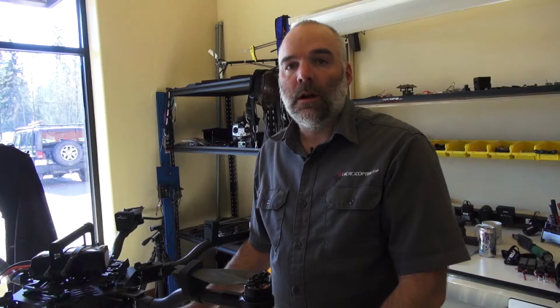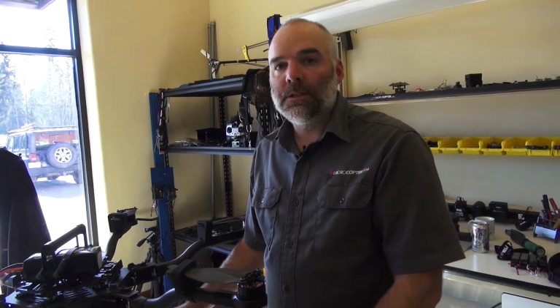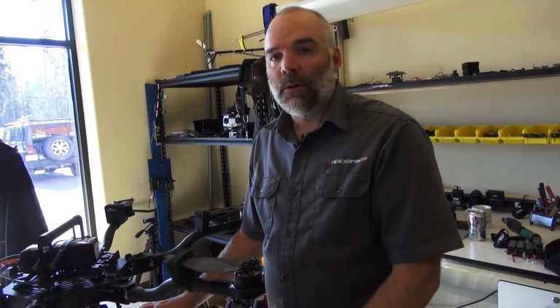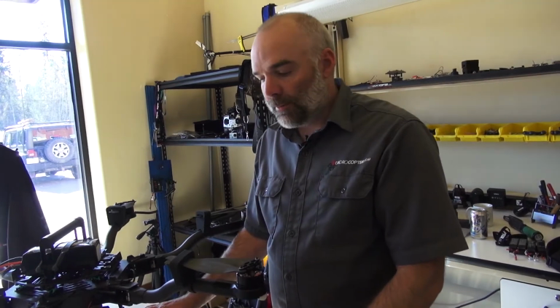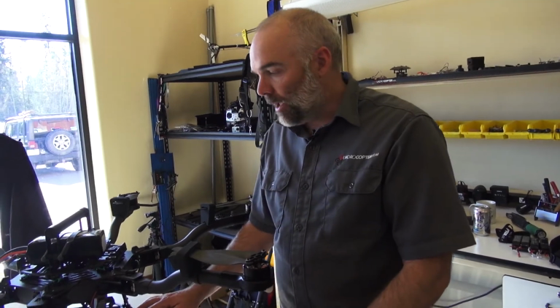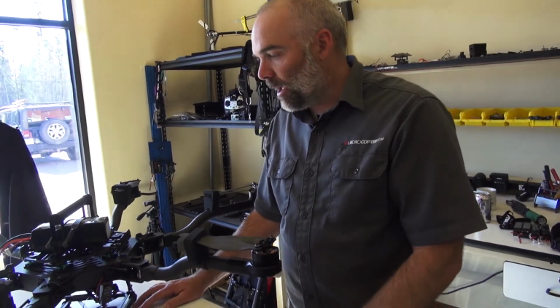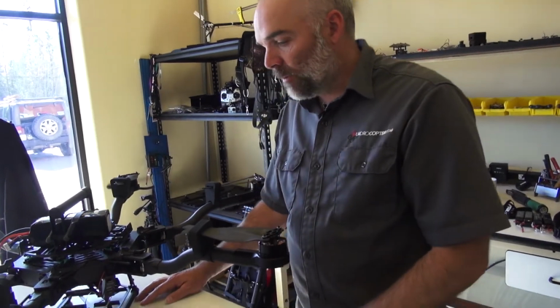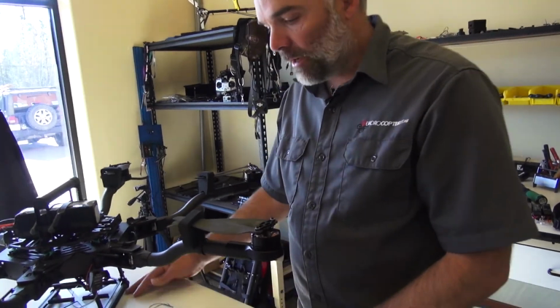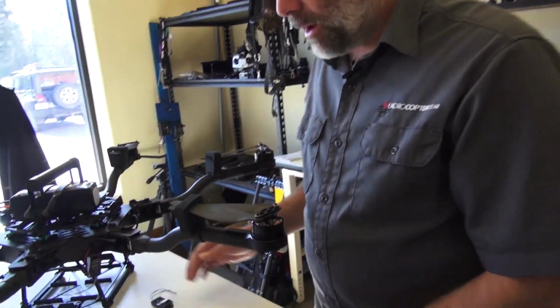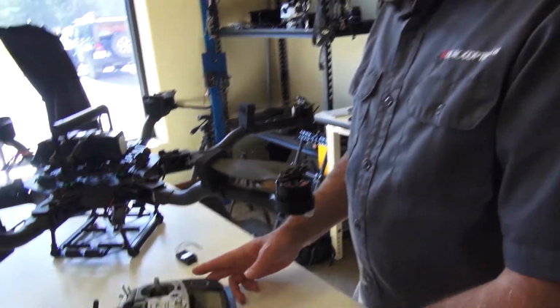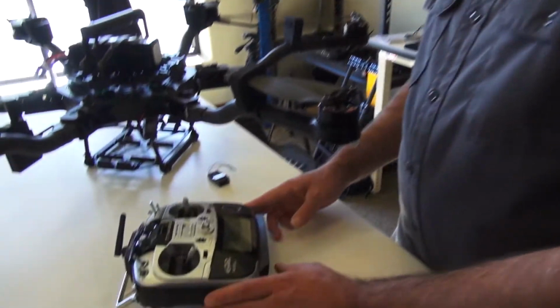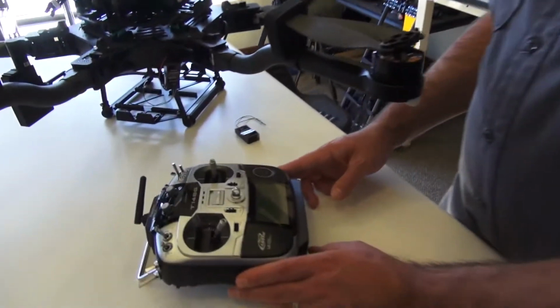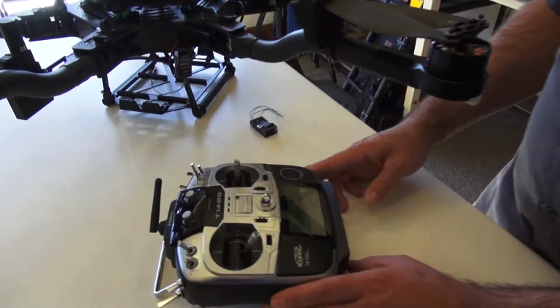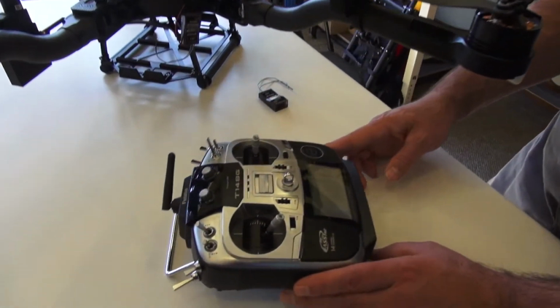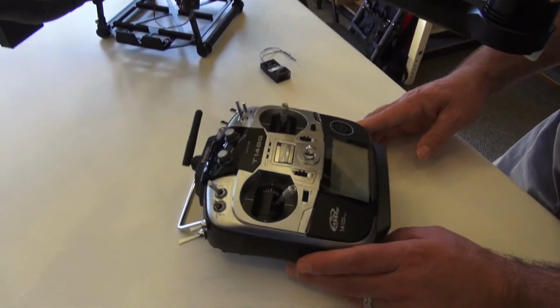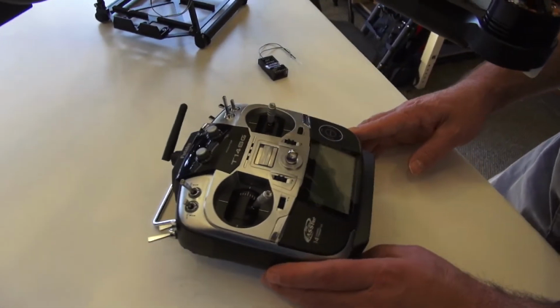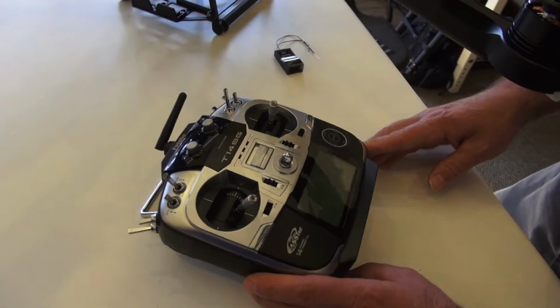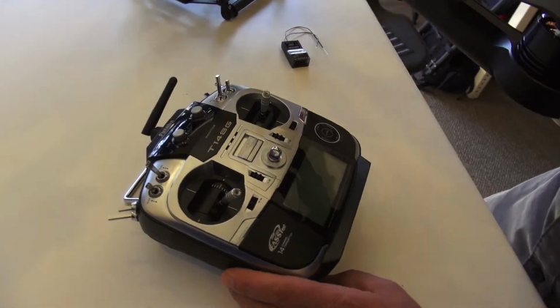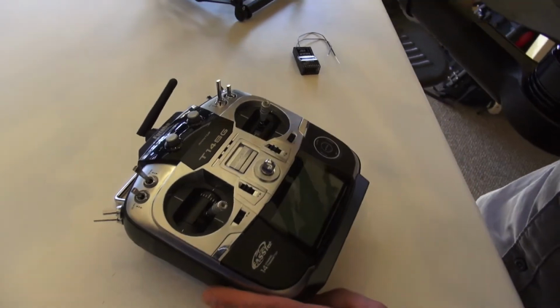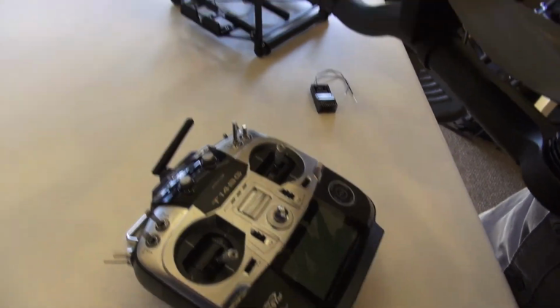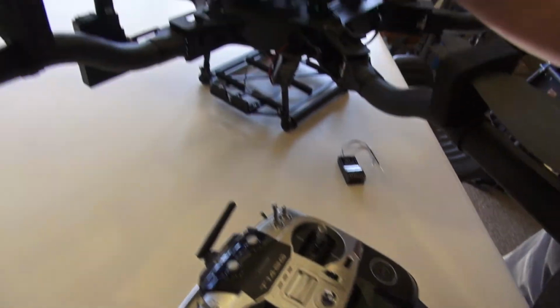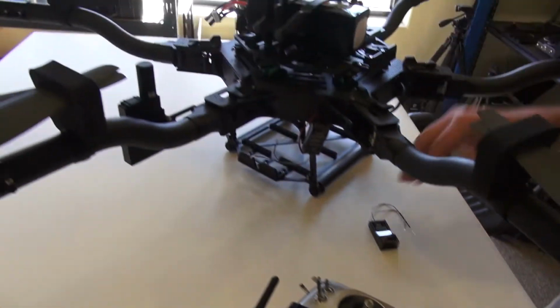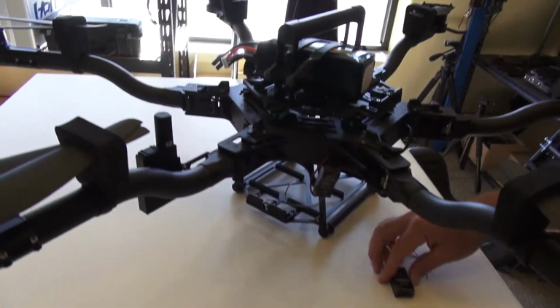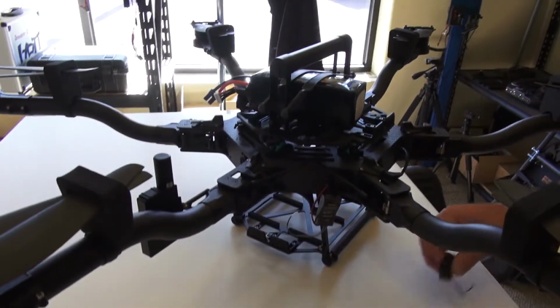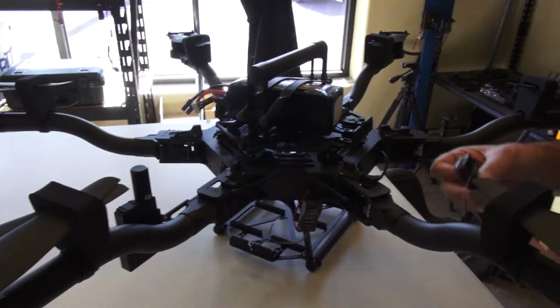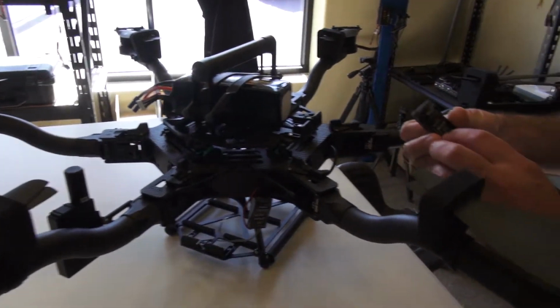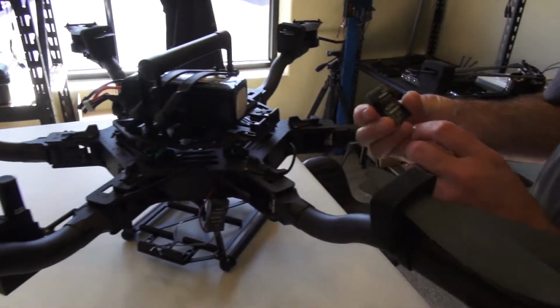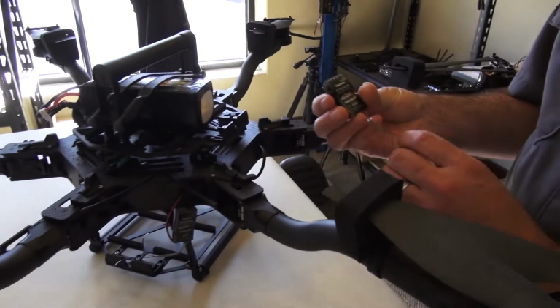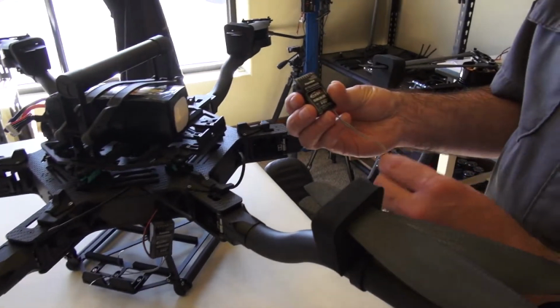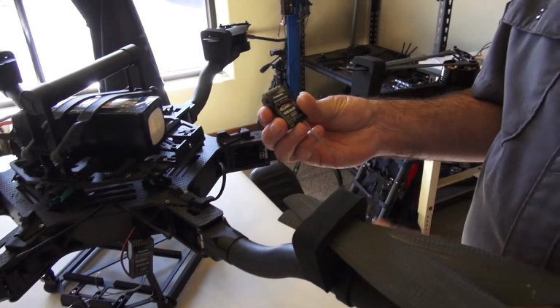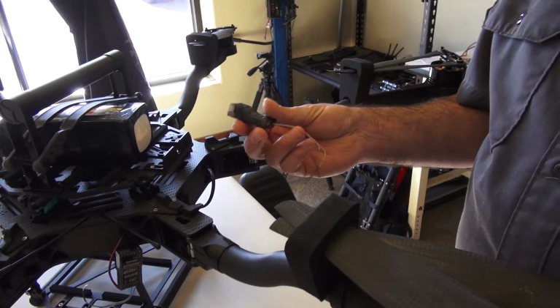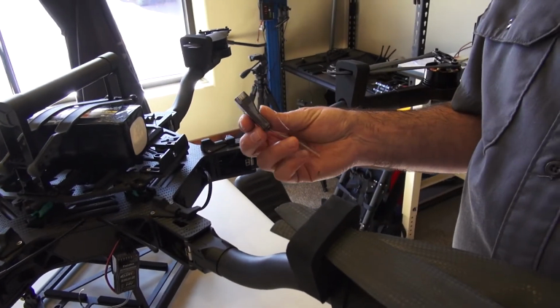This is Jeff at Quadrocopter, and today we're talking about binding the Futaba 14SG to the FreeFly Alta, and we're going to be using two of the Futaba 7008SBs.